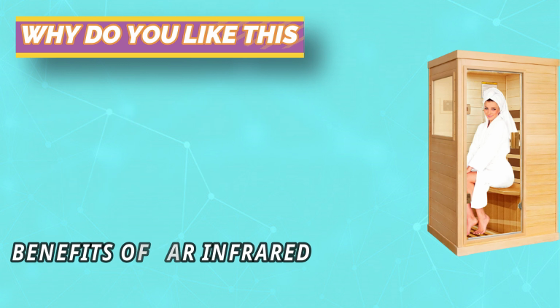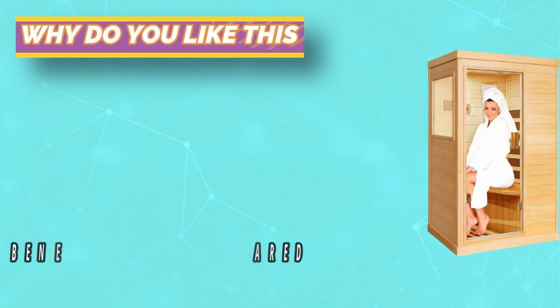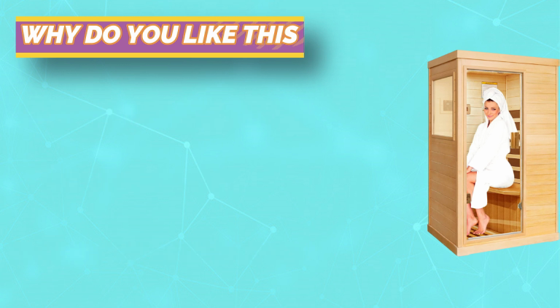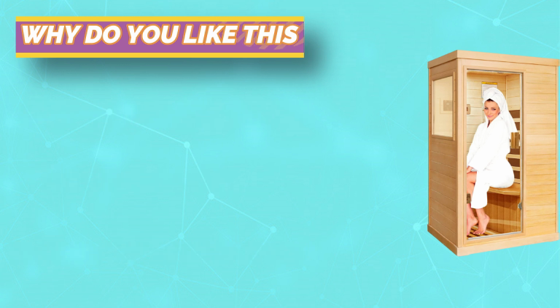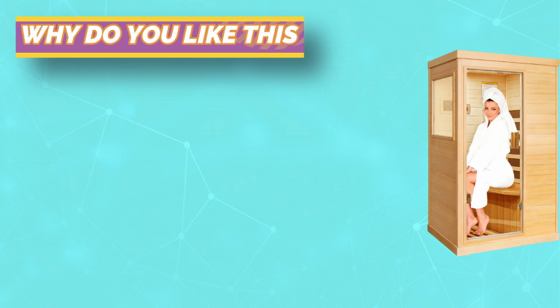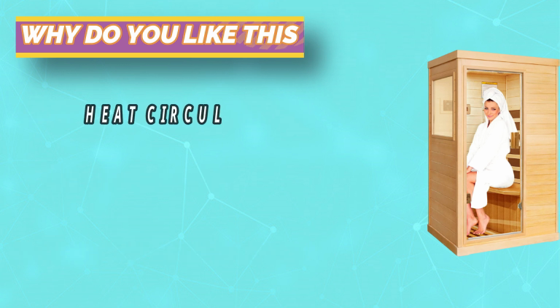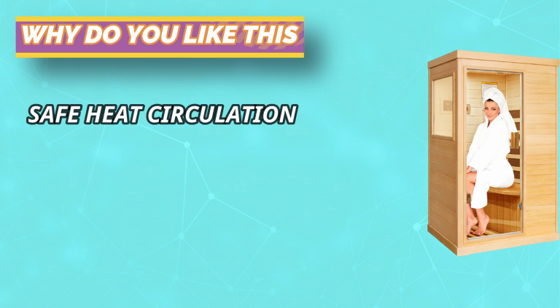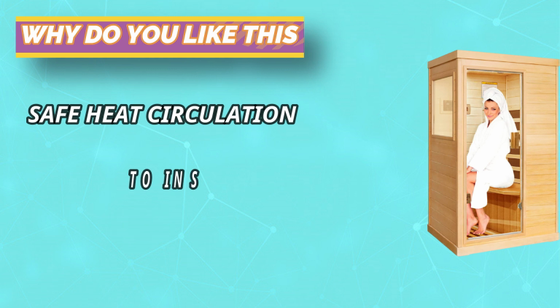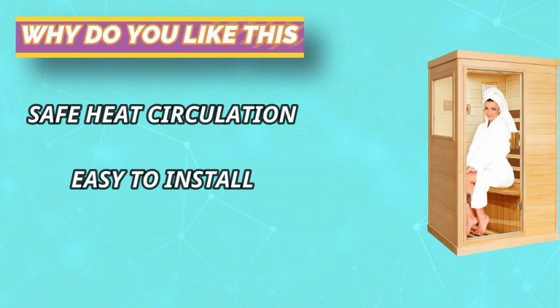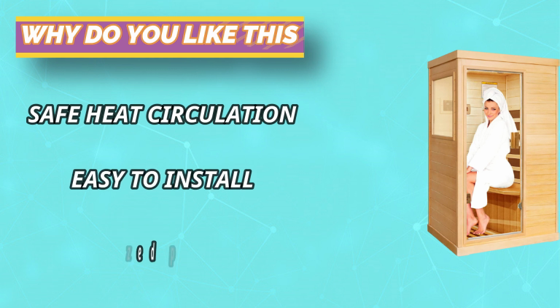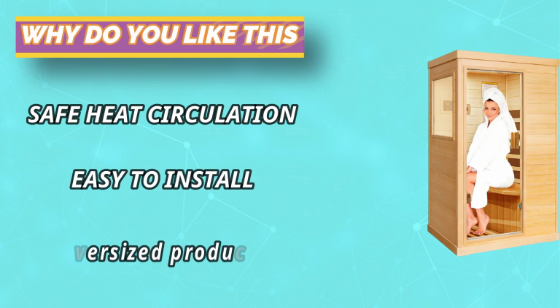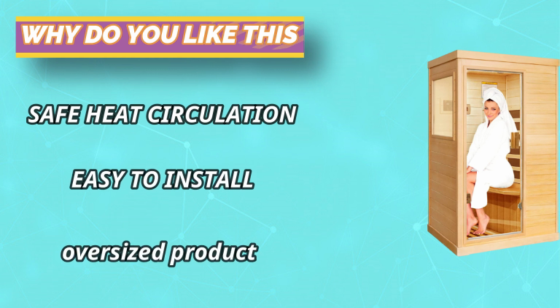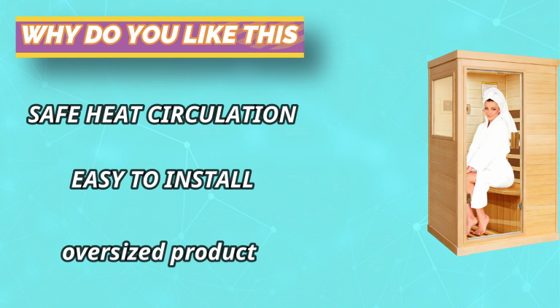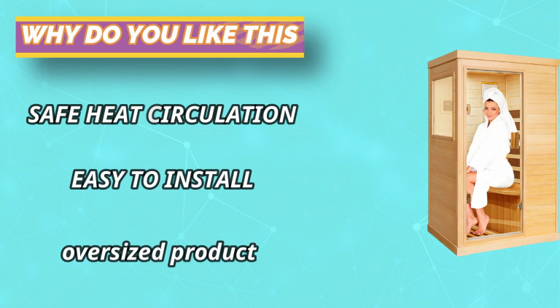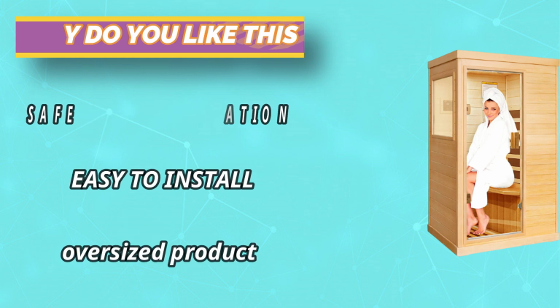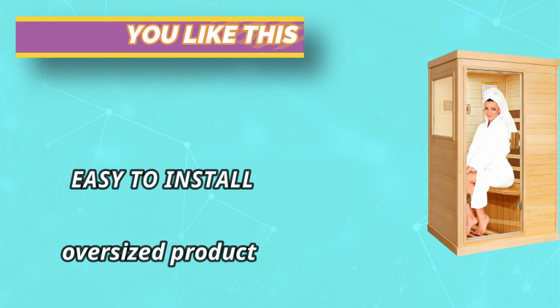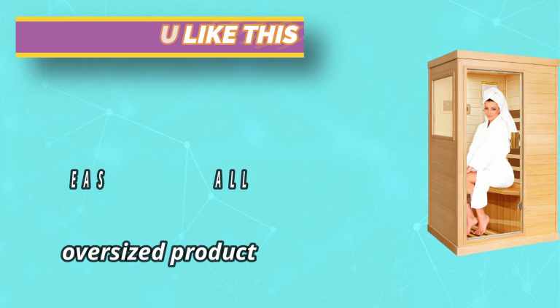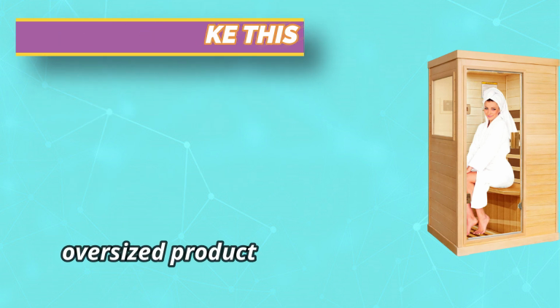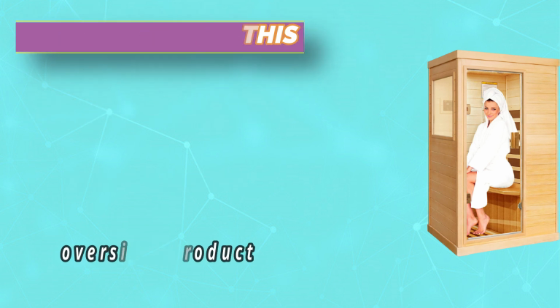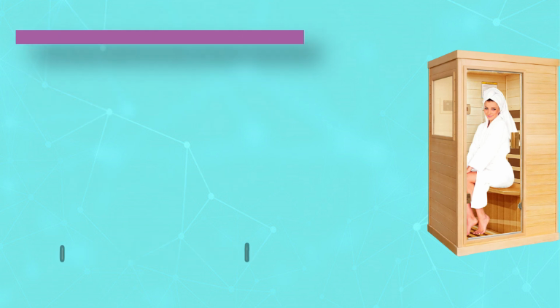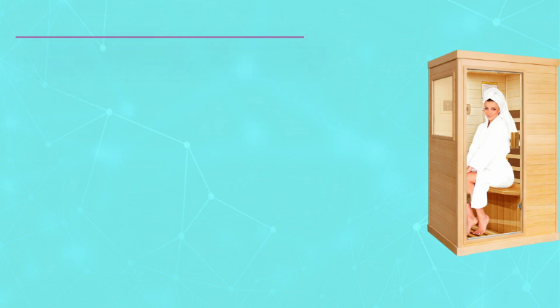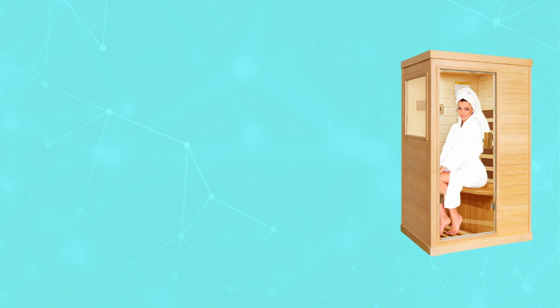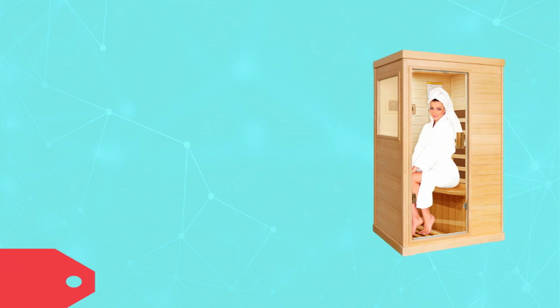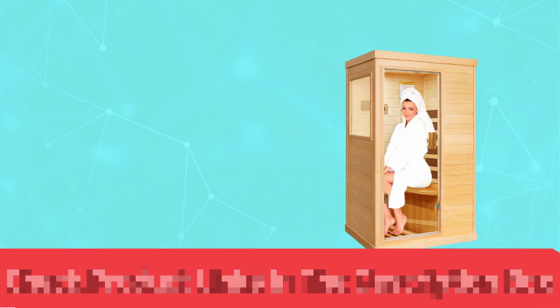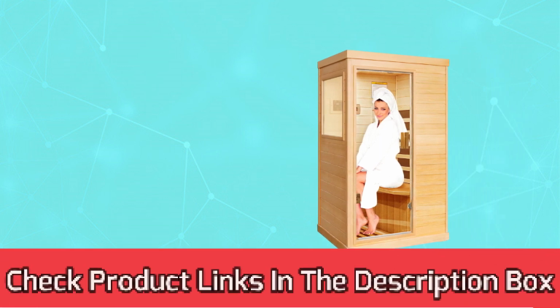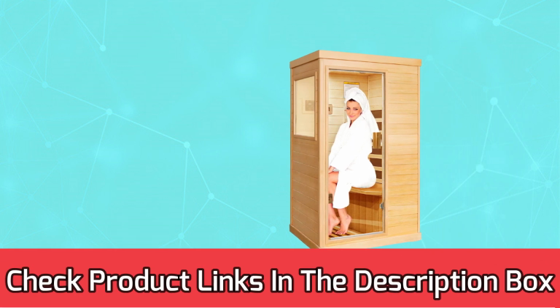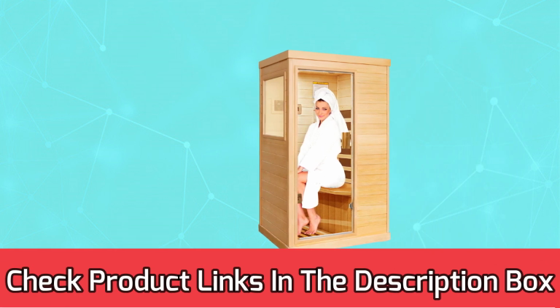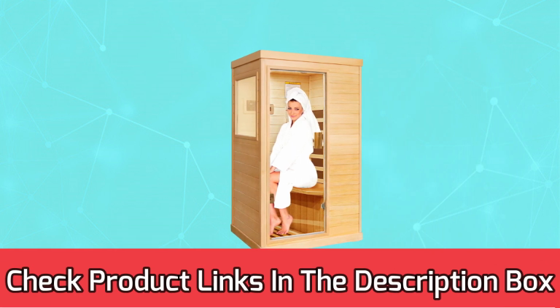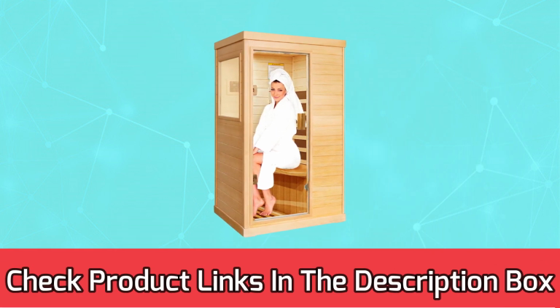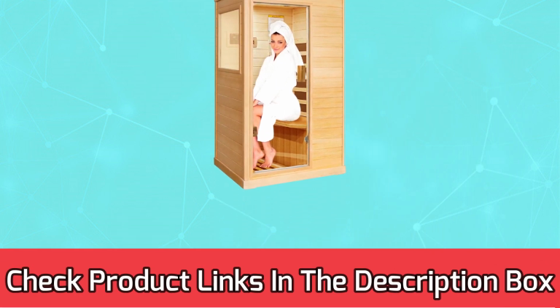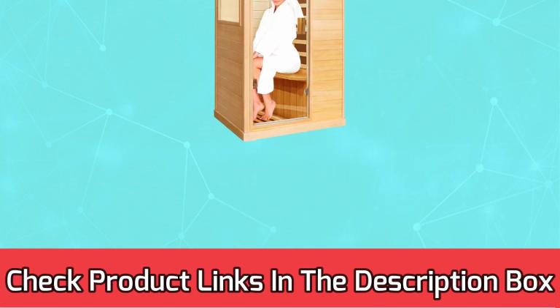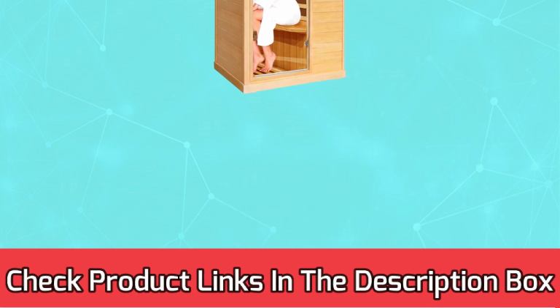The touch screen panel controls the time and temperature, preset from 68 to 140 degrees. For current prices and discounts, check the links in the description box.